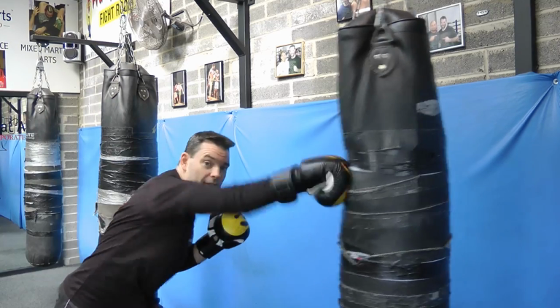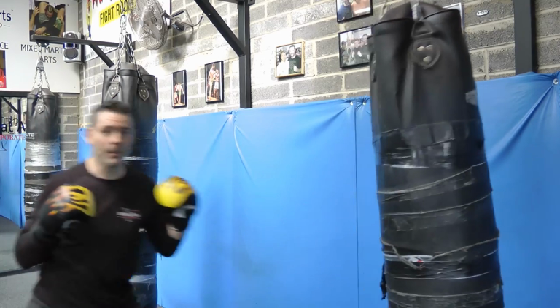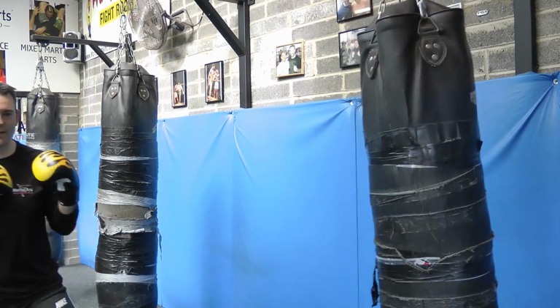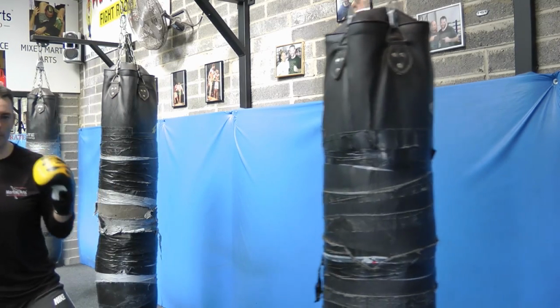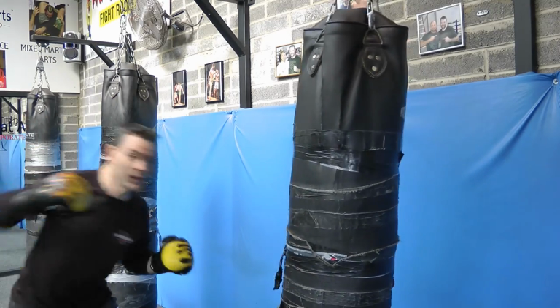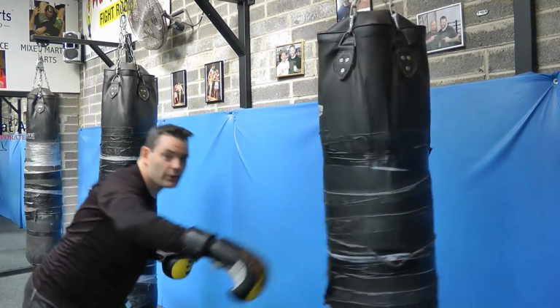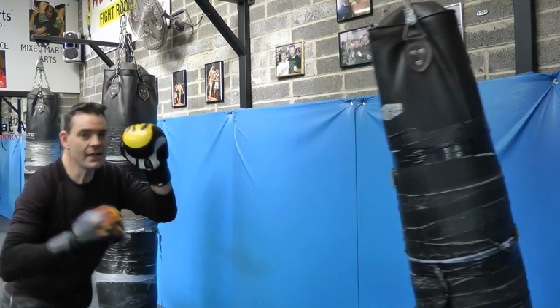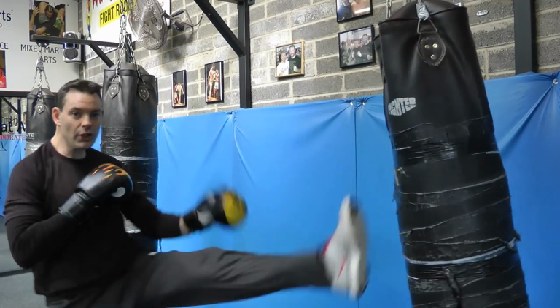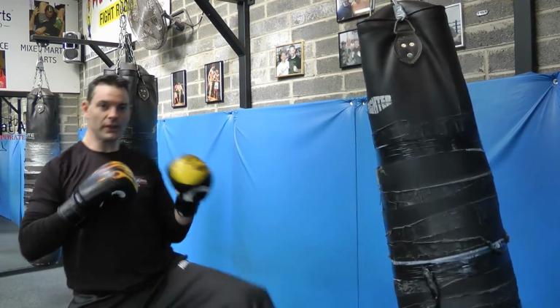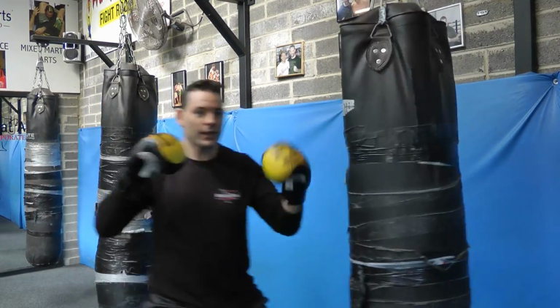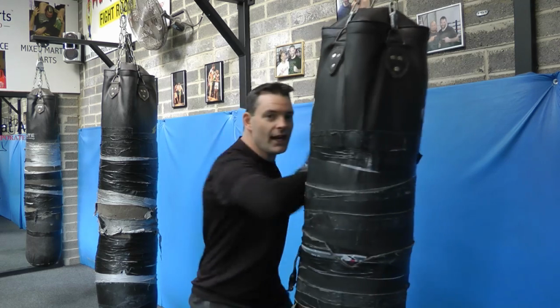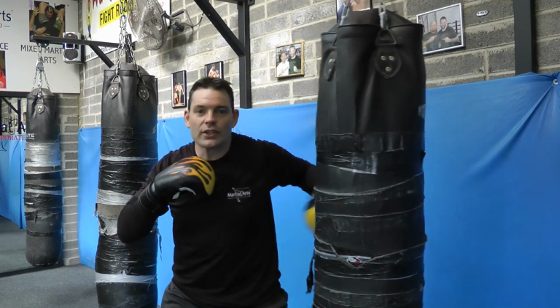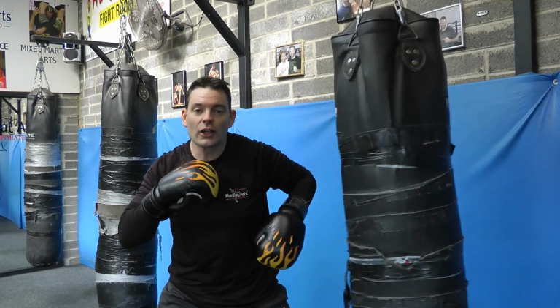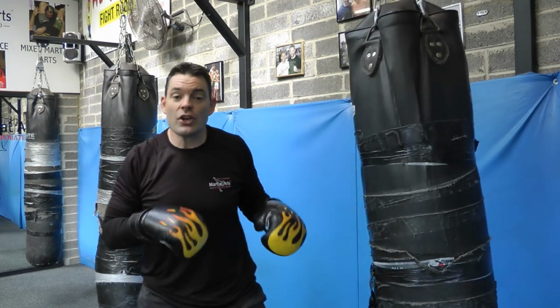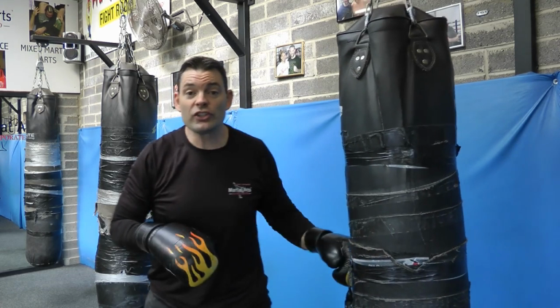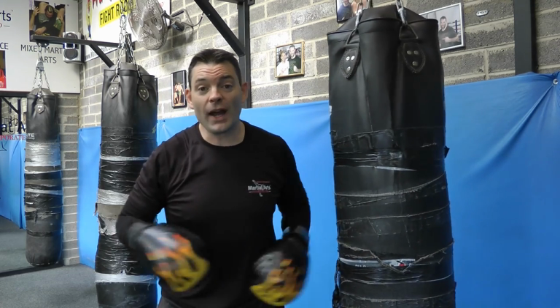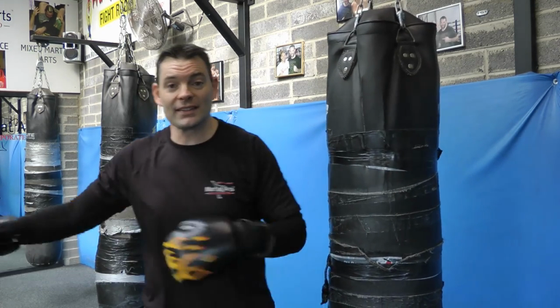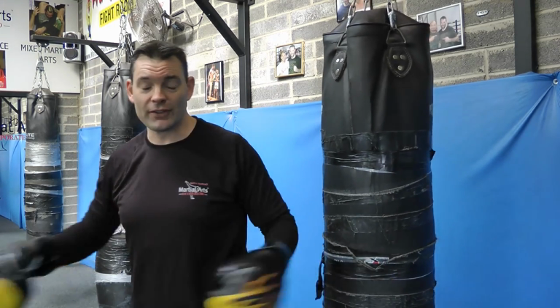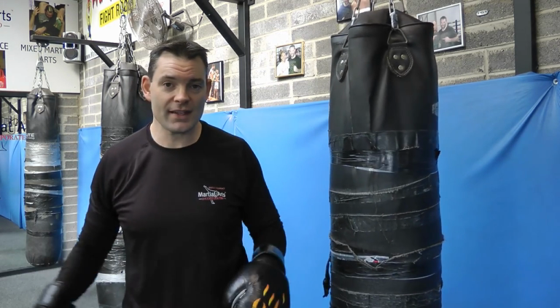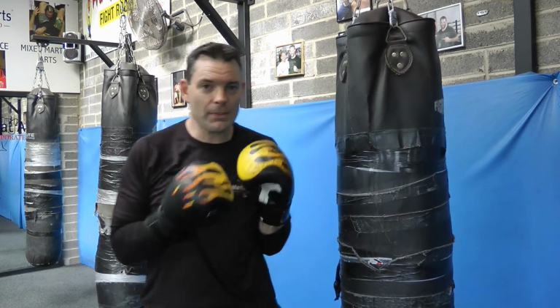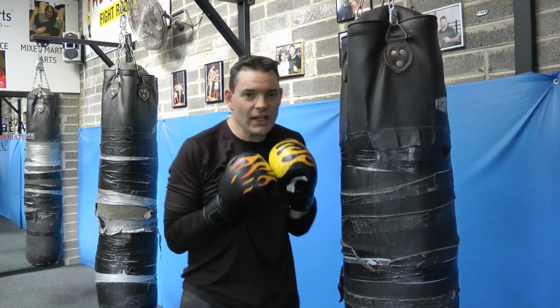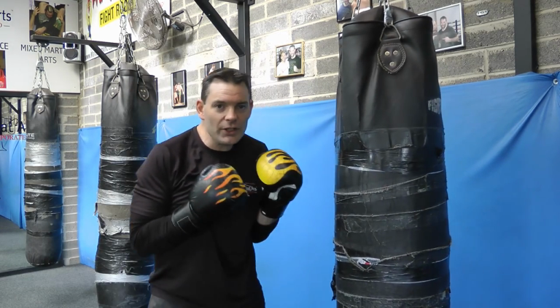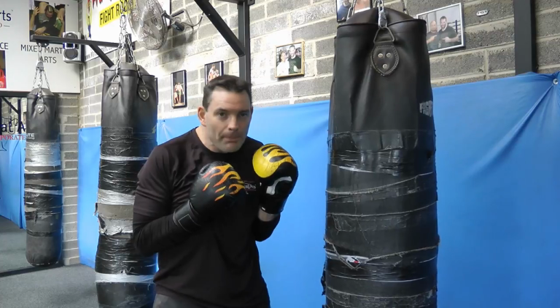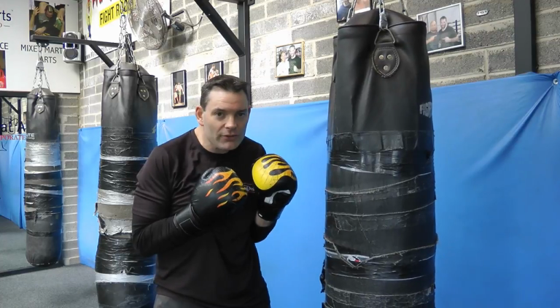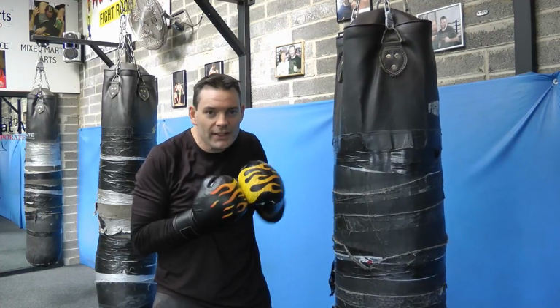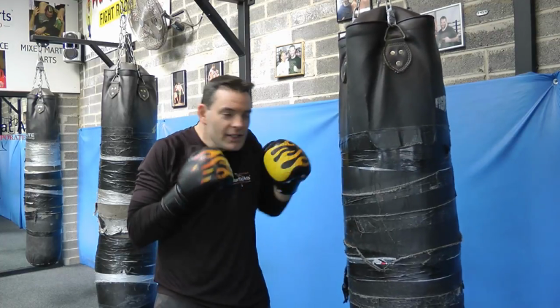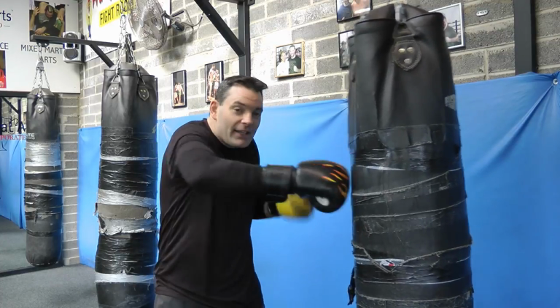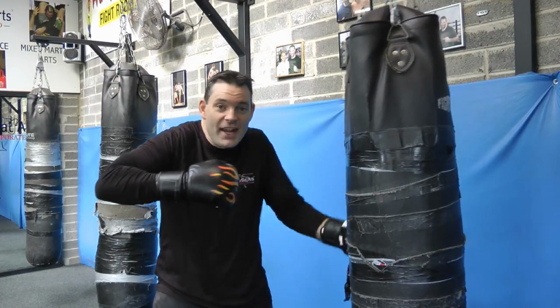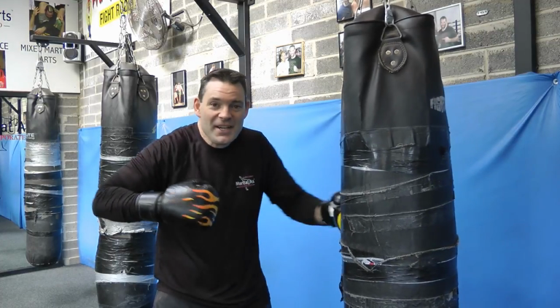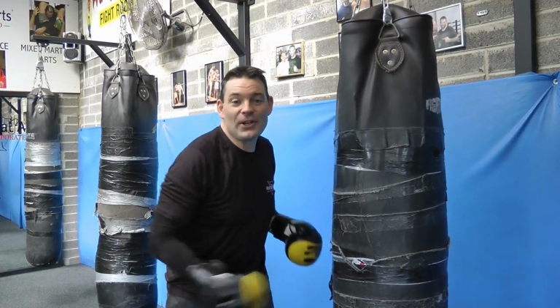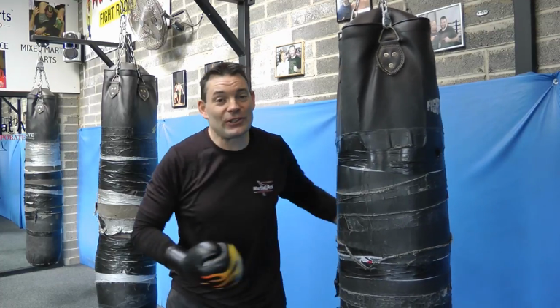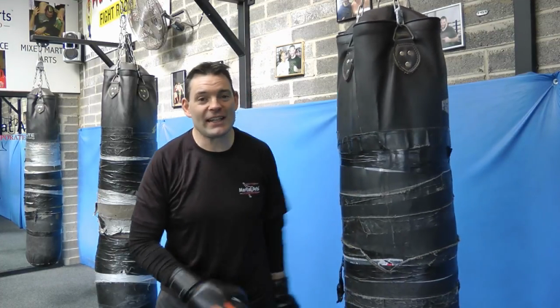Coming into the bag, setting up, look at that long cross, setting up, coming into a kick and then you're in close. So make sure you practice different stages. A lot of people just get caught up right in close — that's great but you're going to struggle to get in.